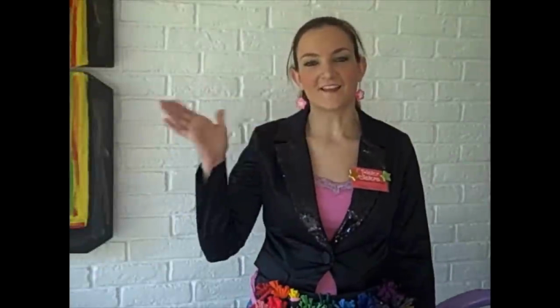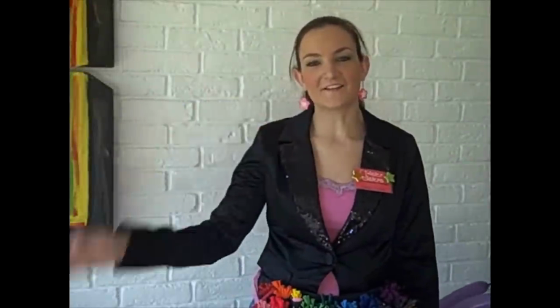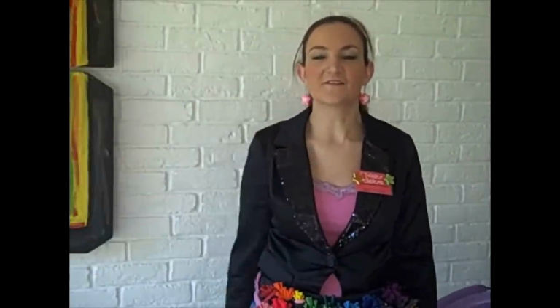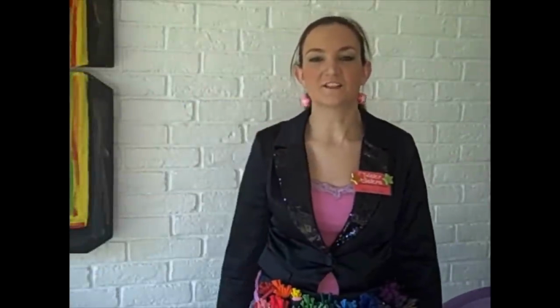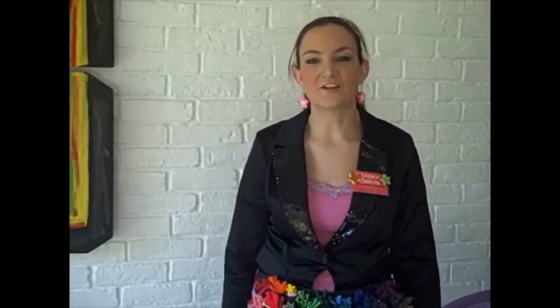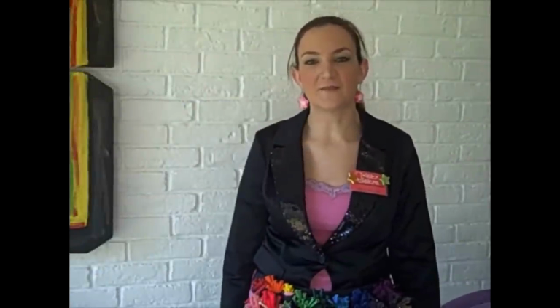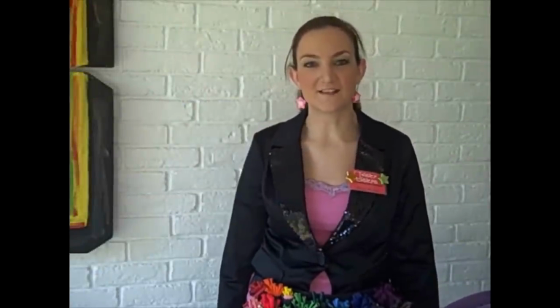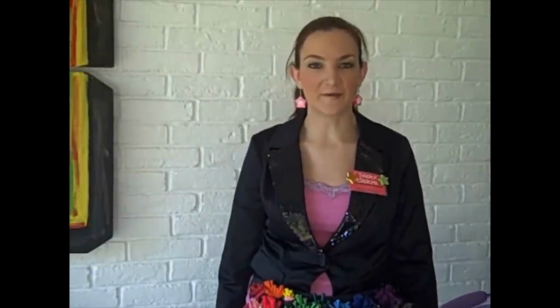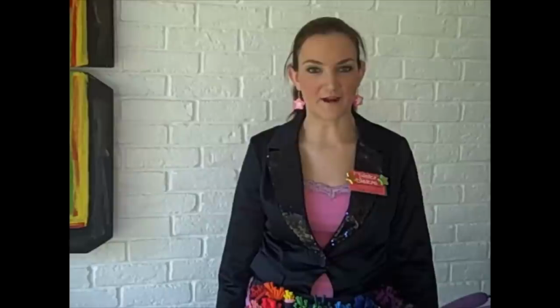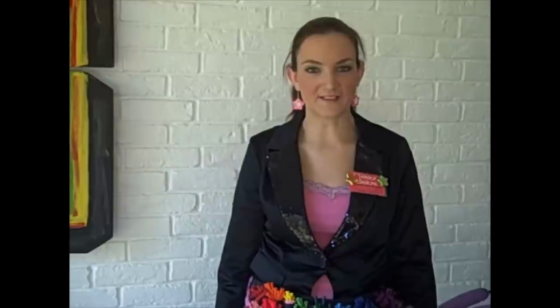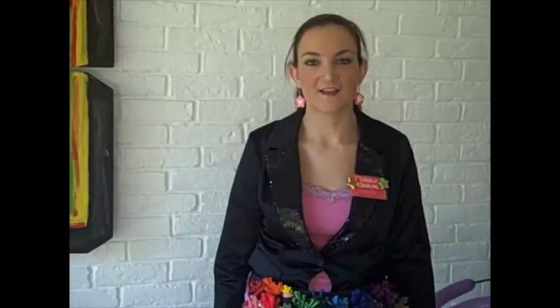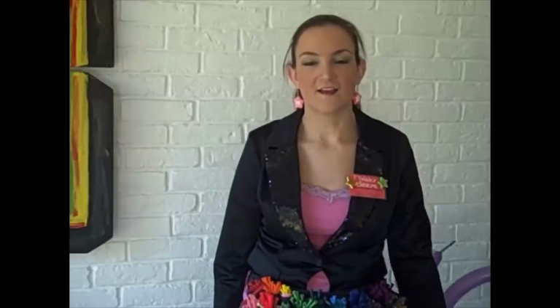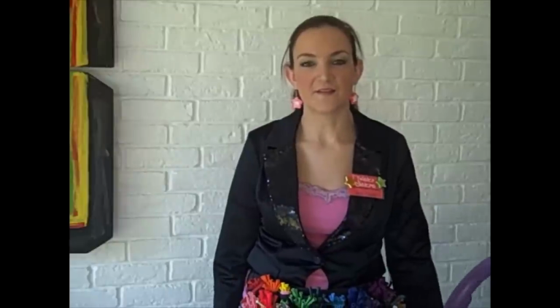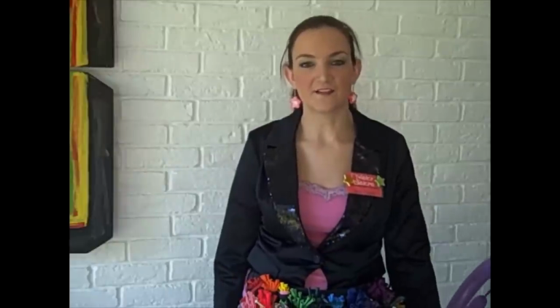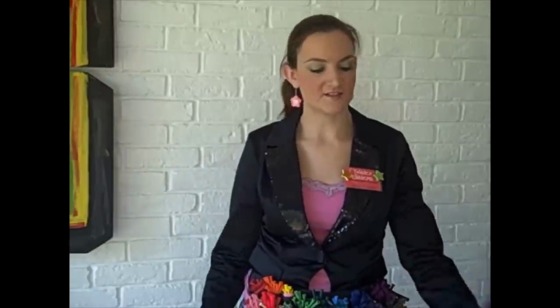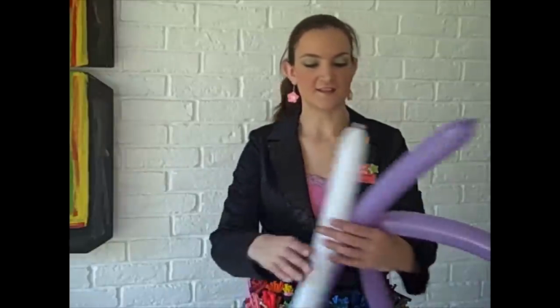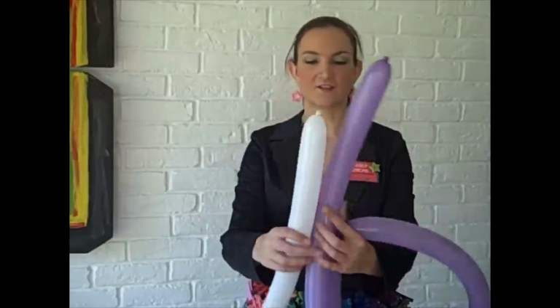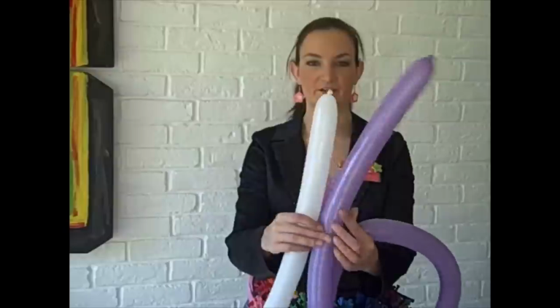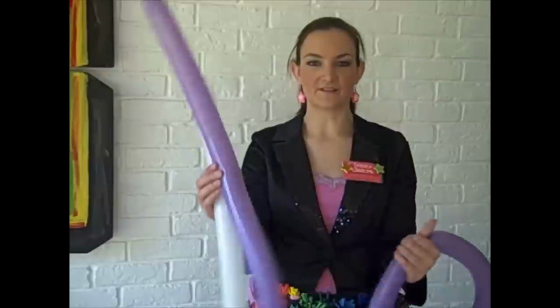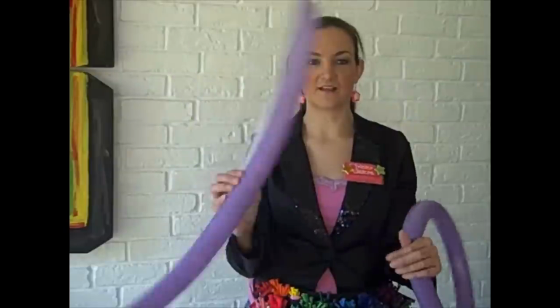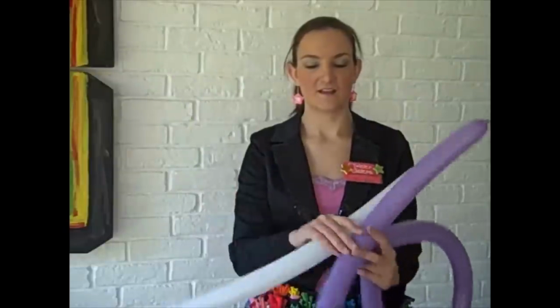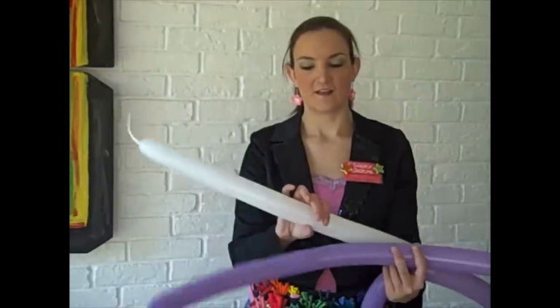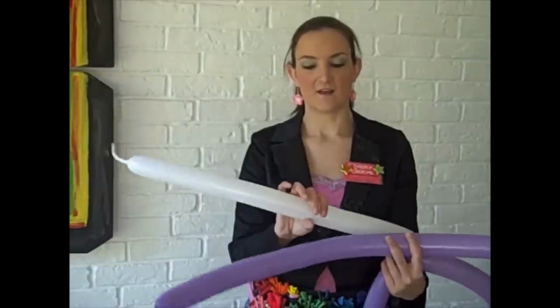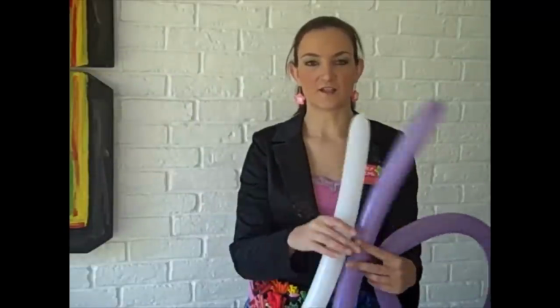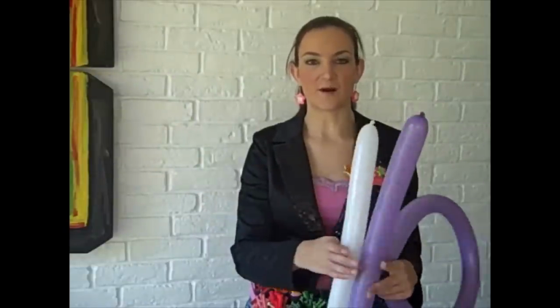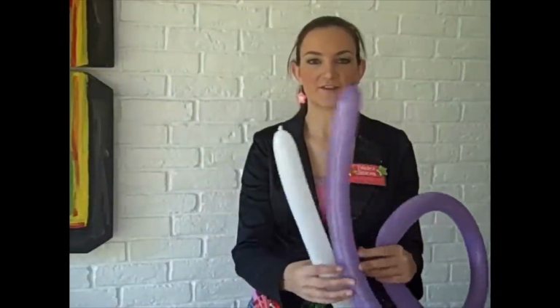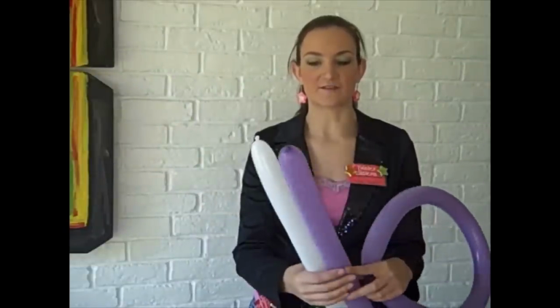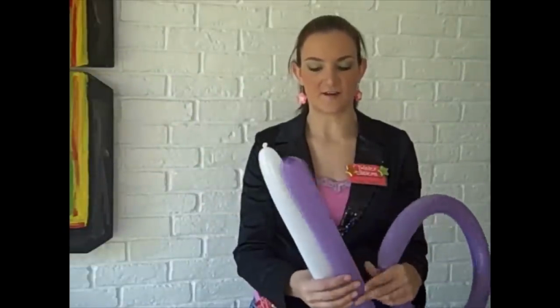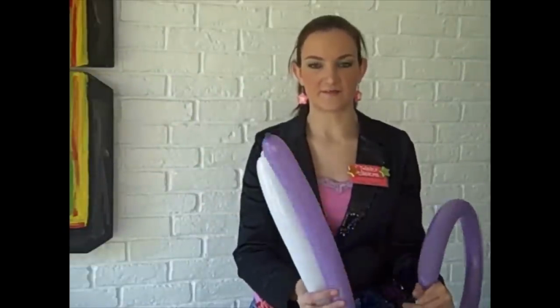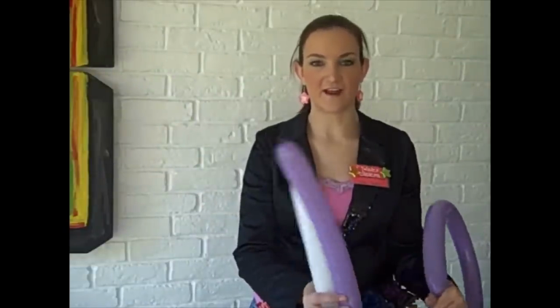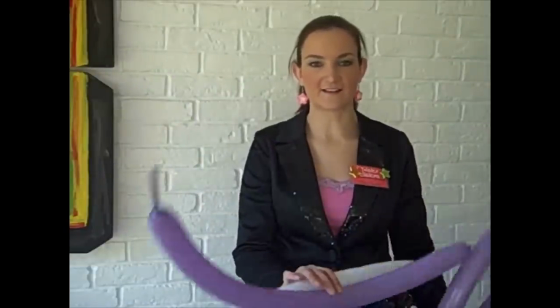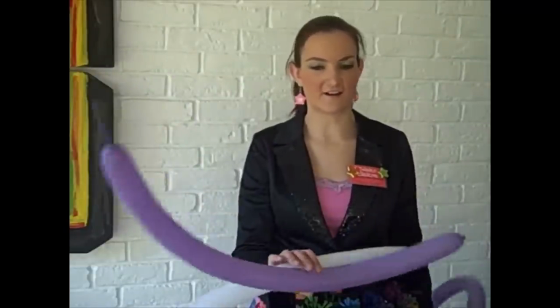Hello! Today I'm going to be showing you how to make a simple bunny rabbit. It only uses three balloons and a scrap for the nose. So let's go ahead and get started.